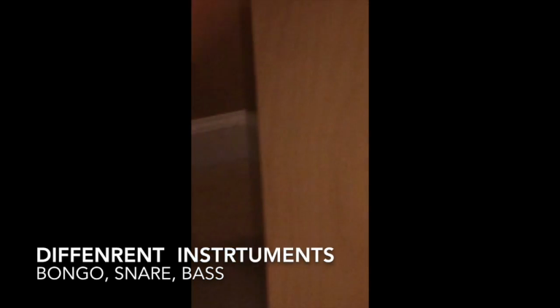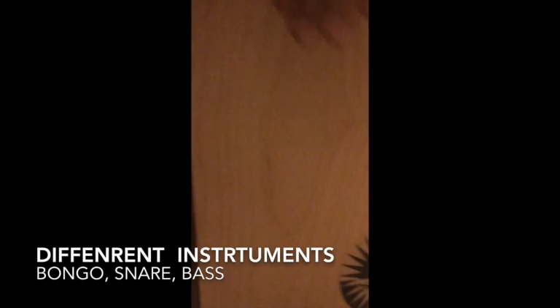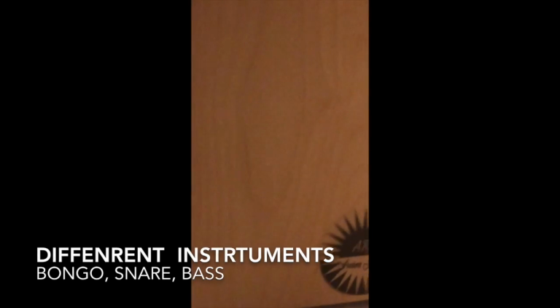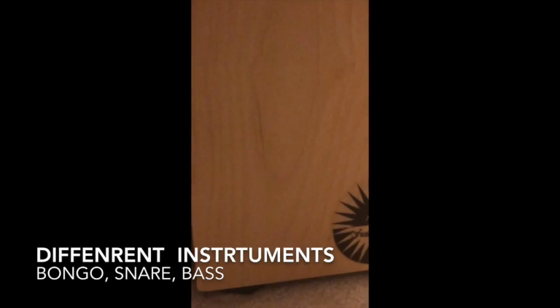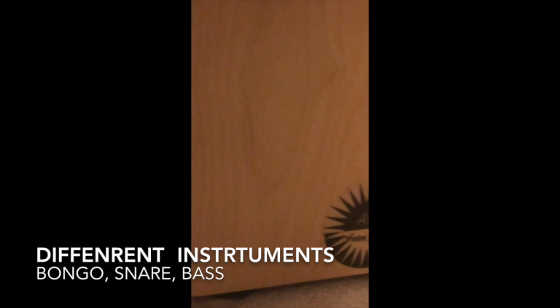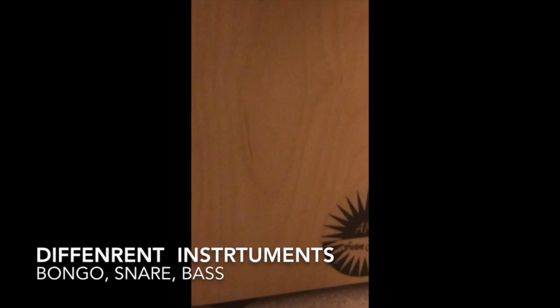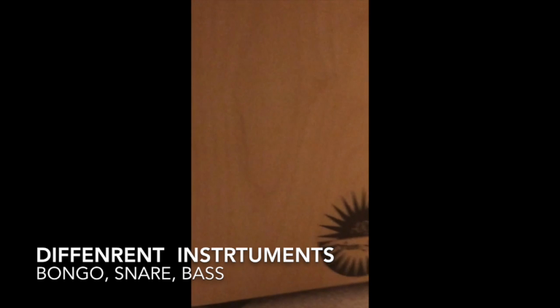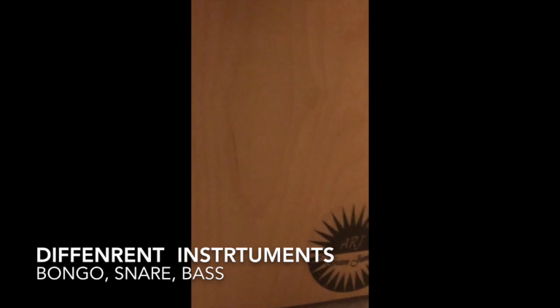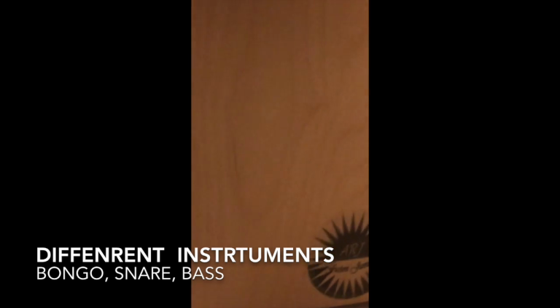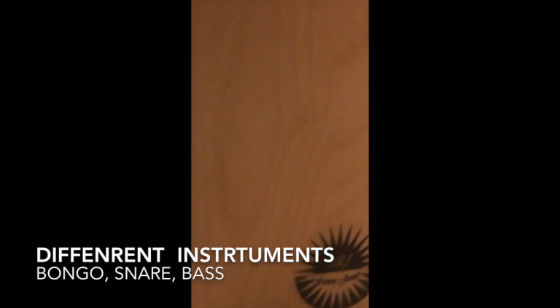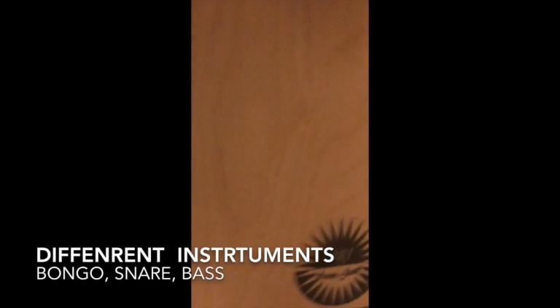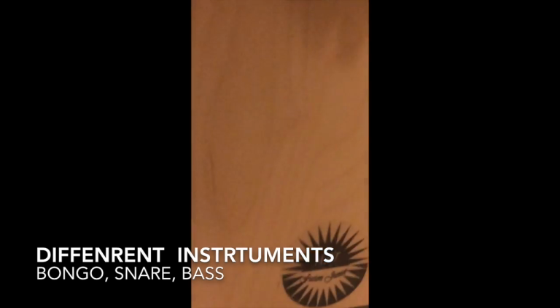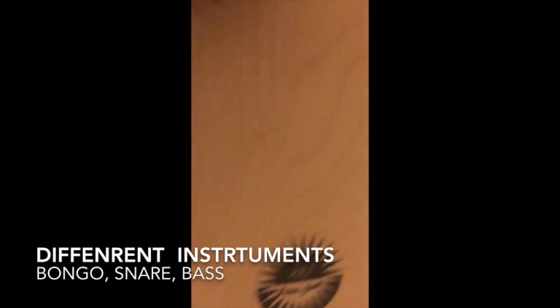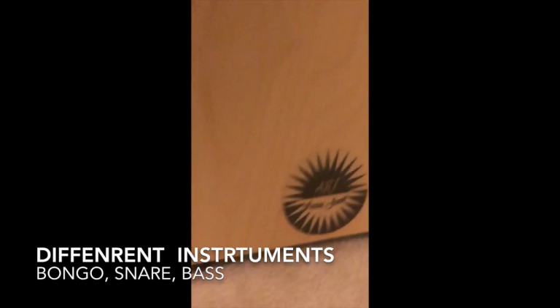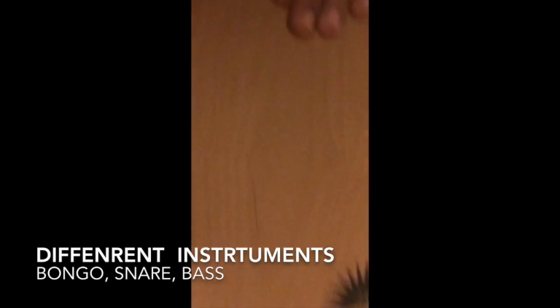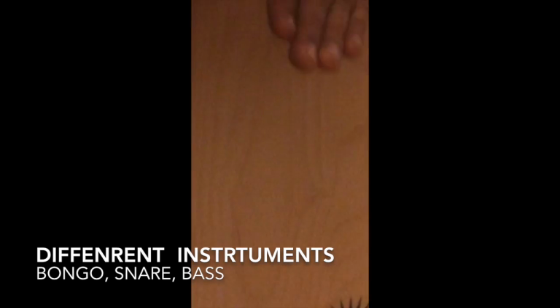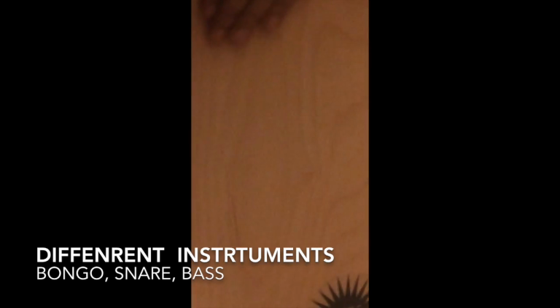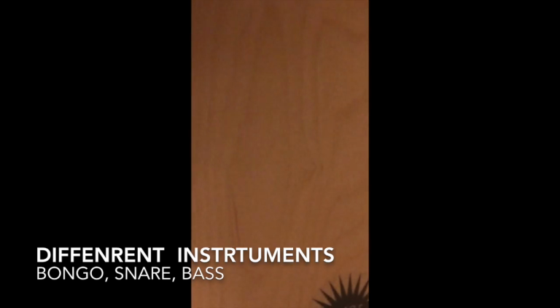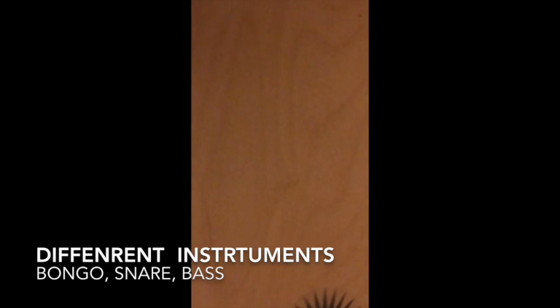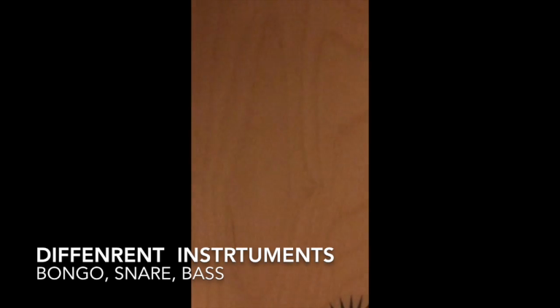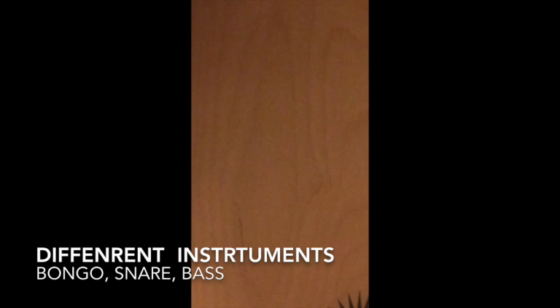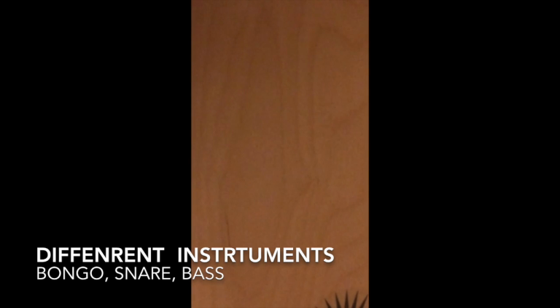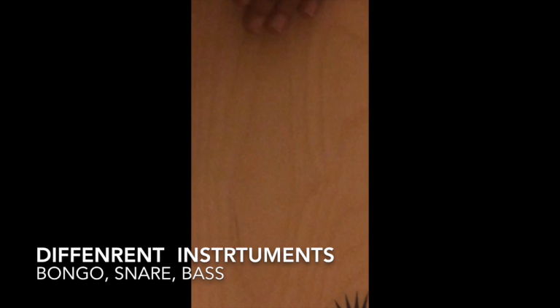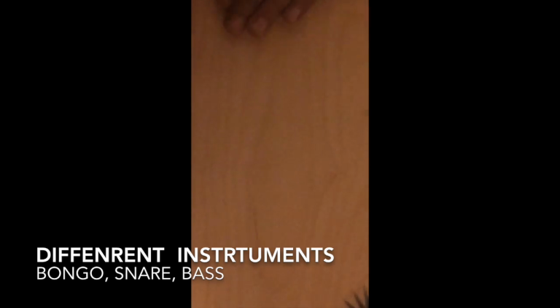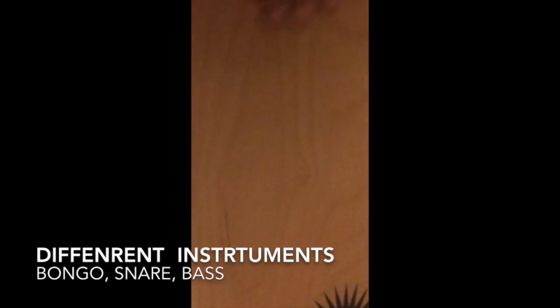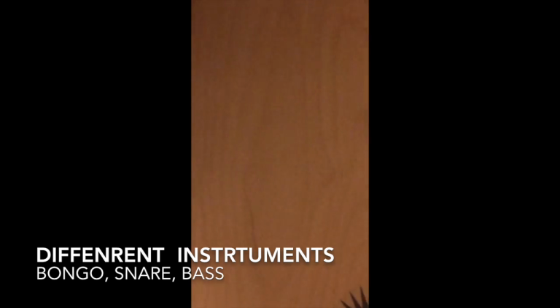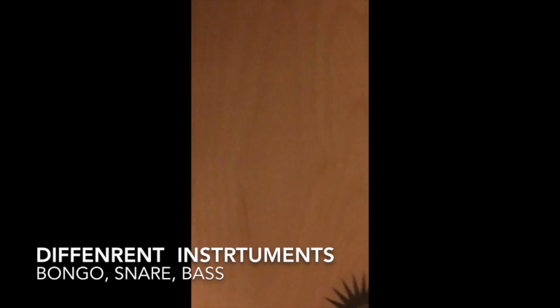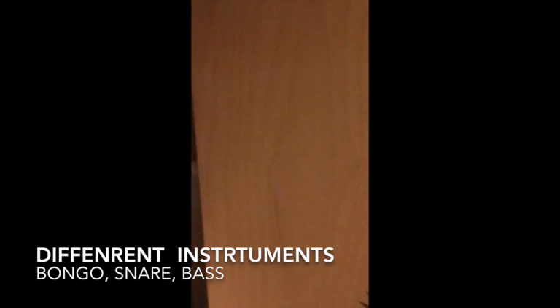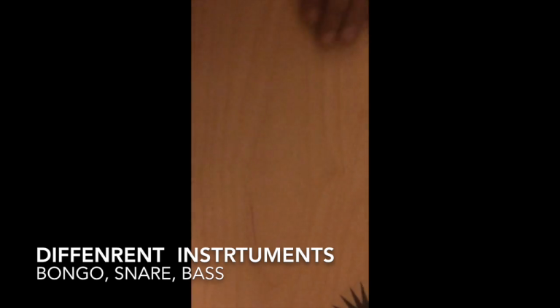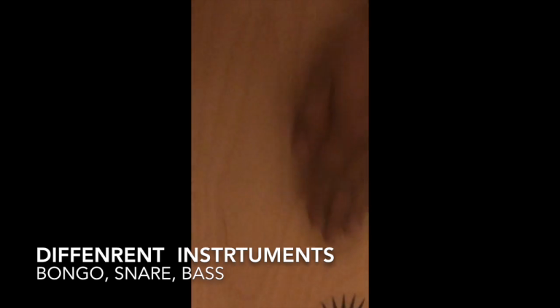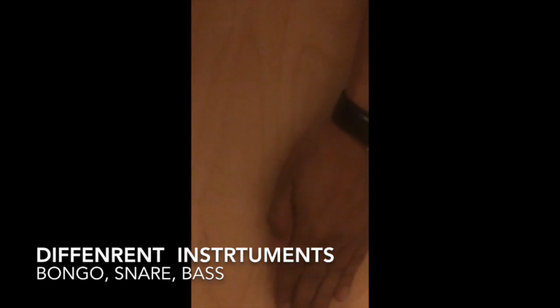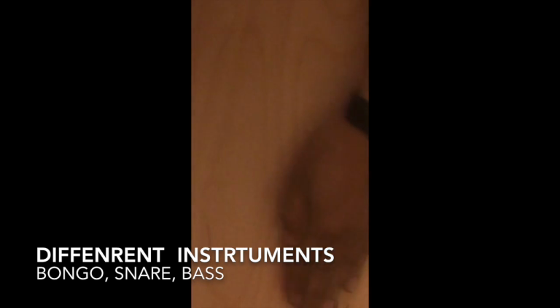You got here like a bongo, your snare, and your bass.